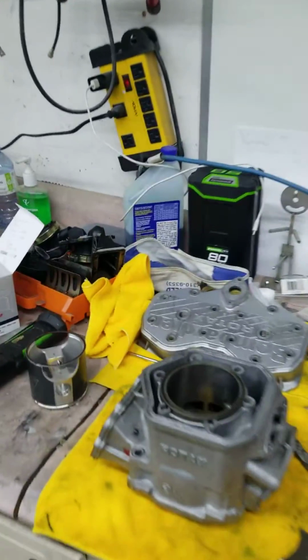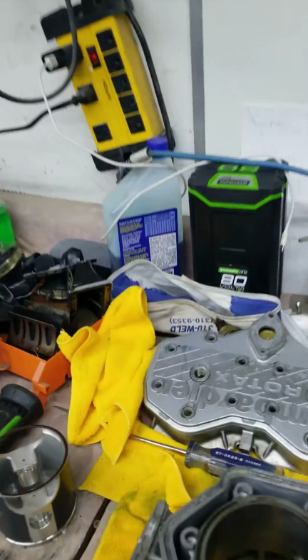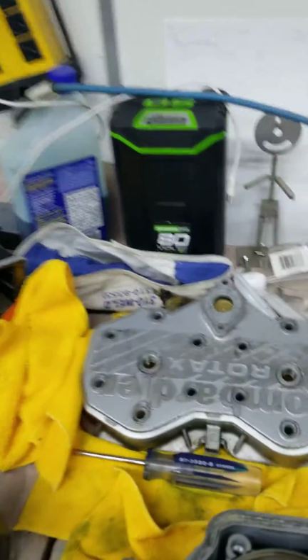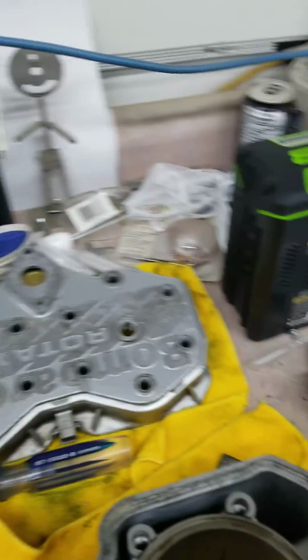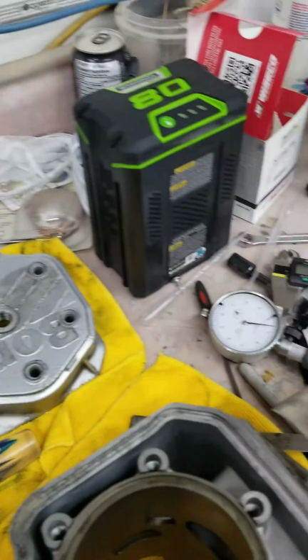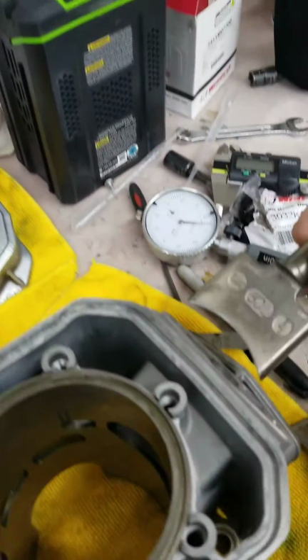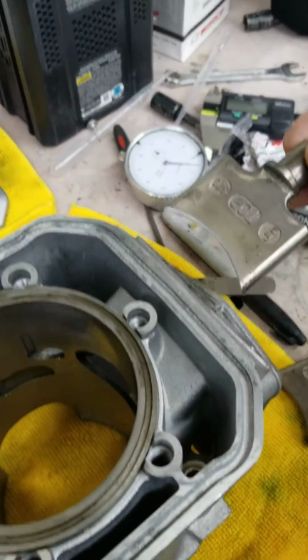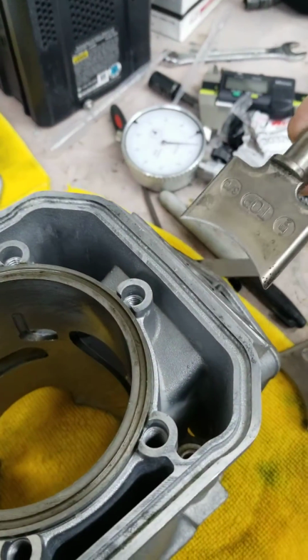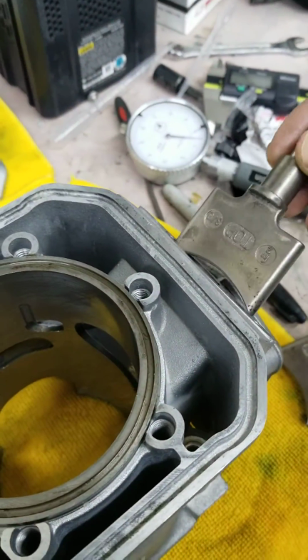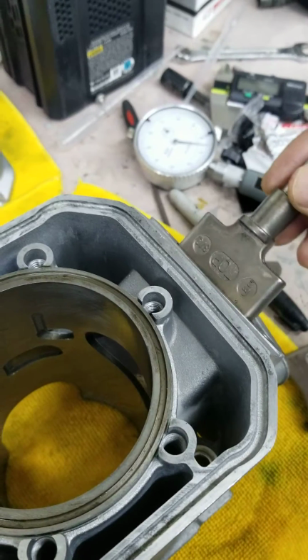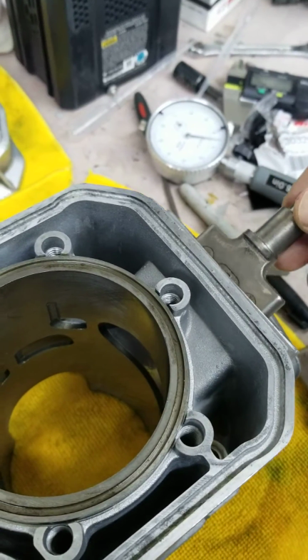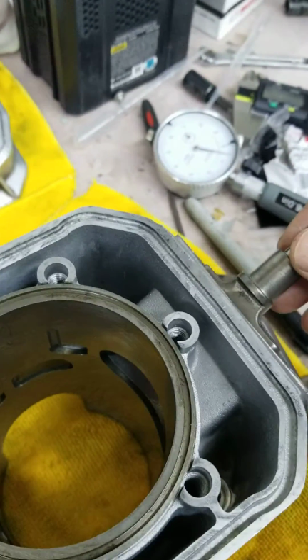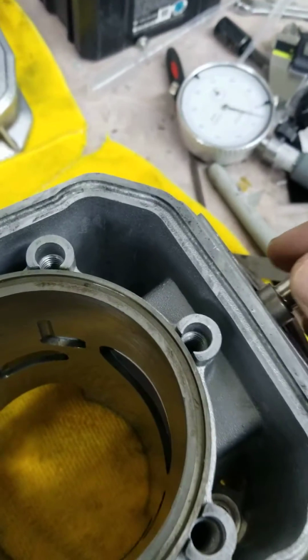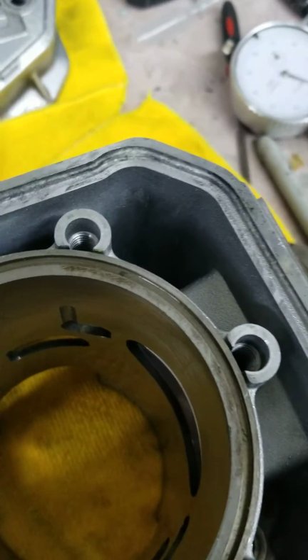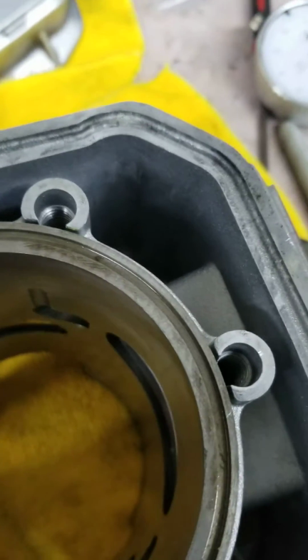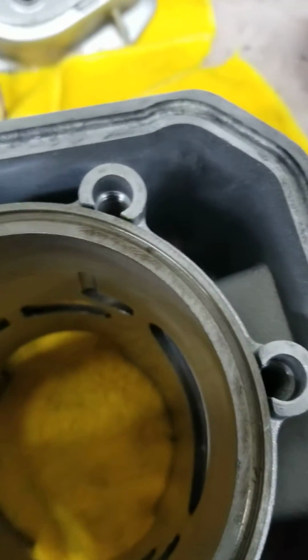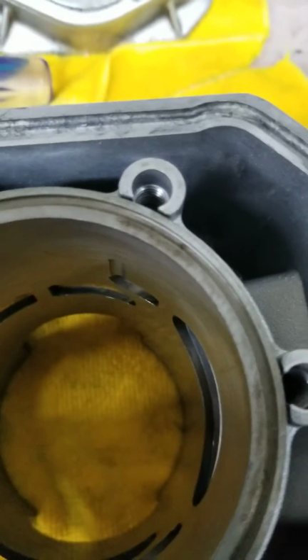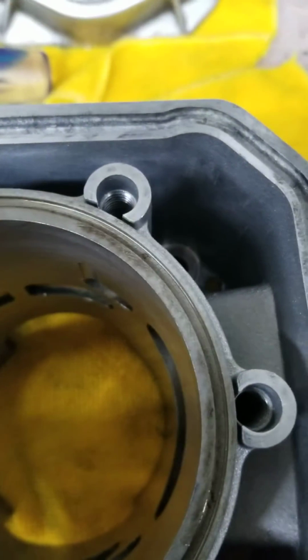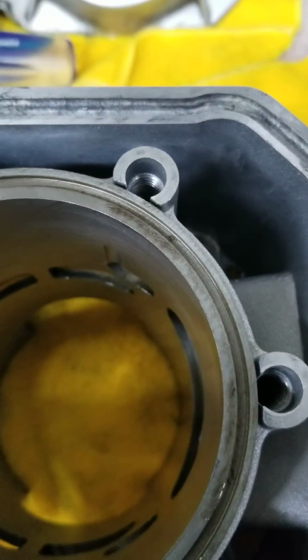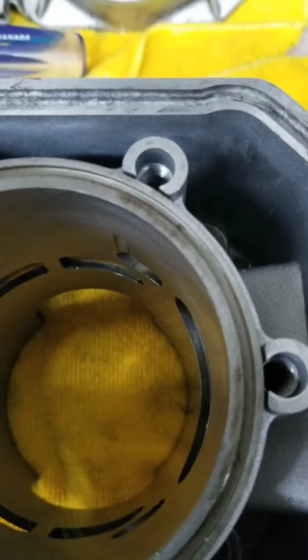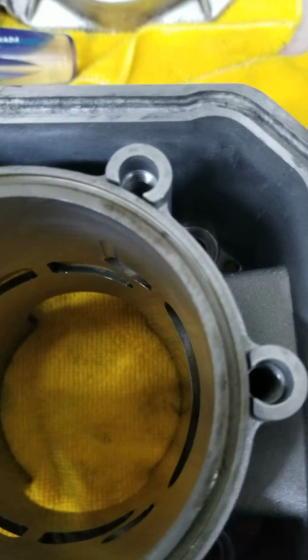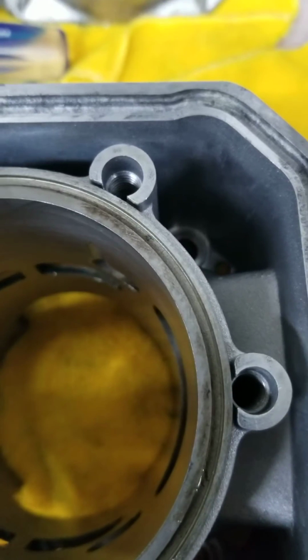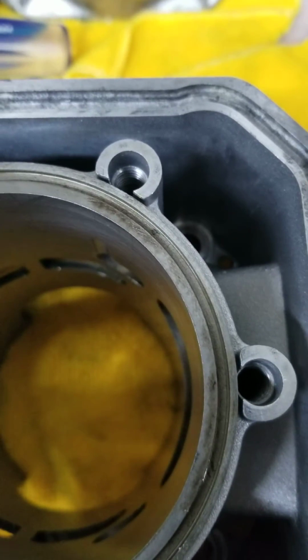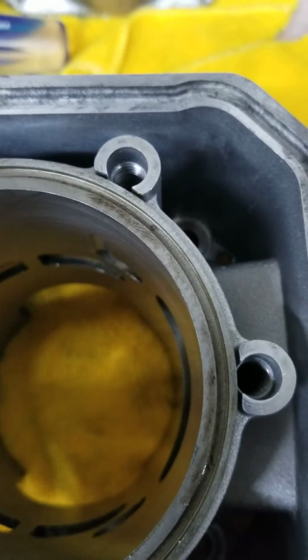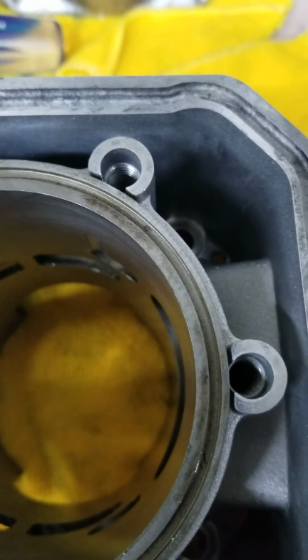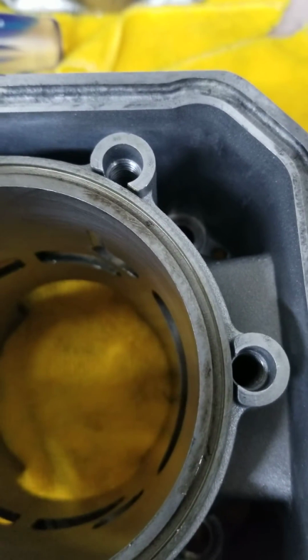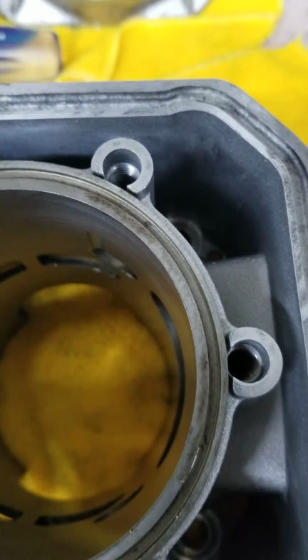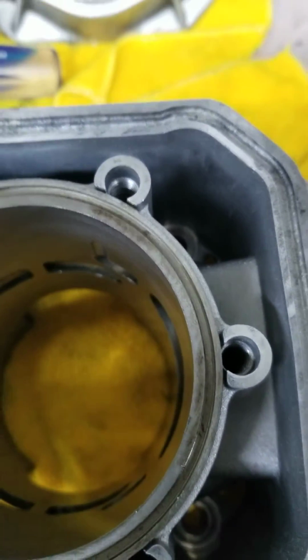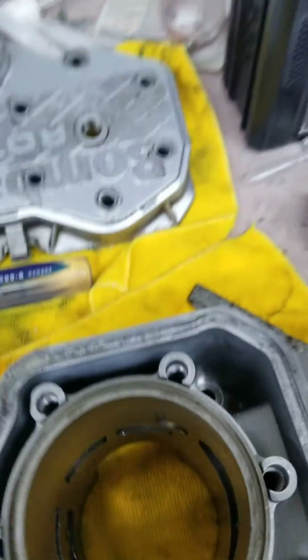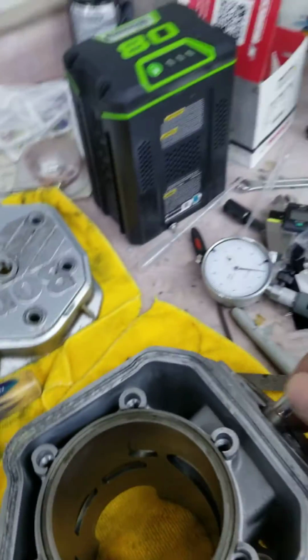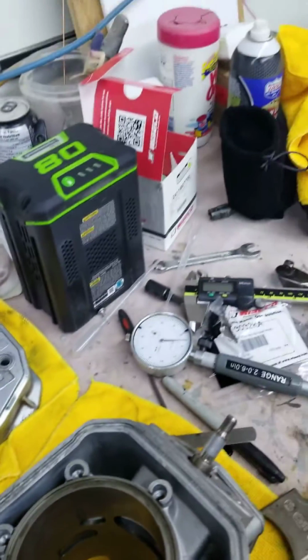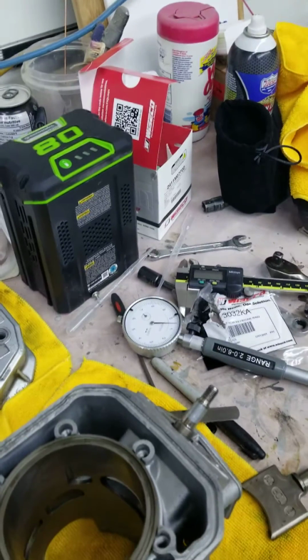When we put this RAVE valve in — the one I've taken down — and go over to the edge, it does not penetrate. It's probably 10 or 15 thou inside the exhaust port, where it's supposed to be. All good.